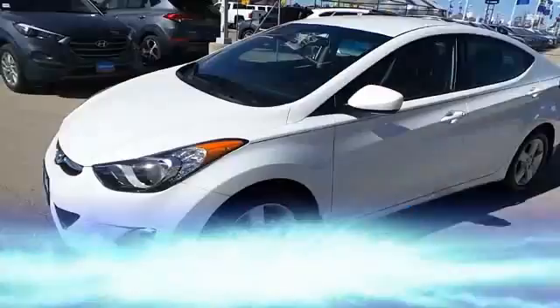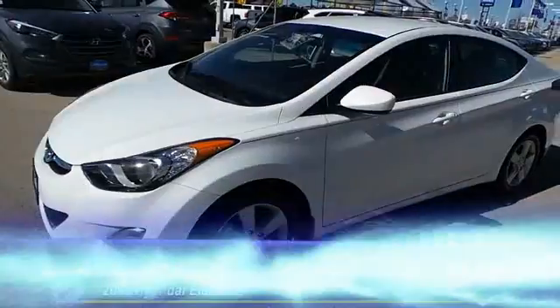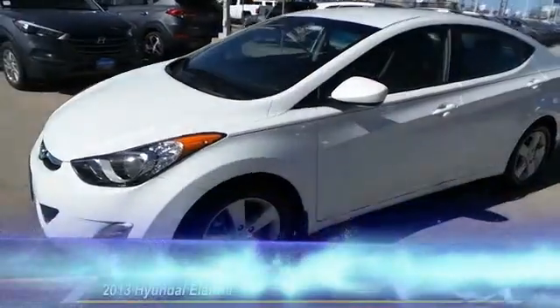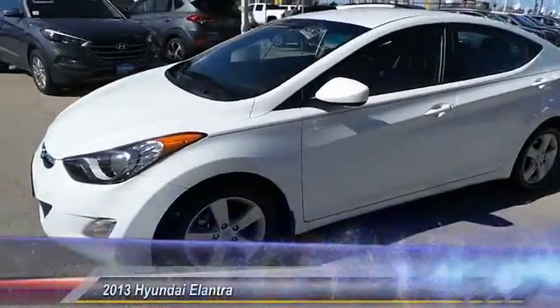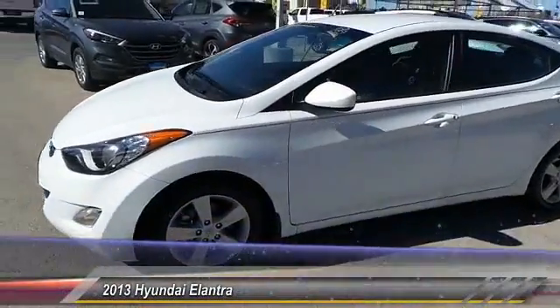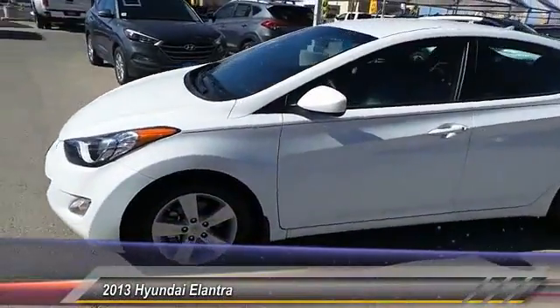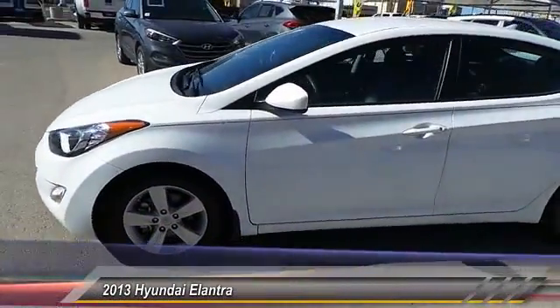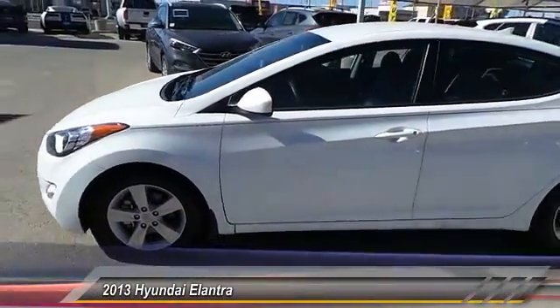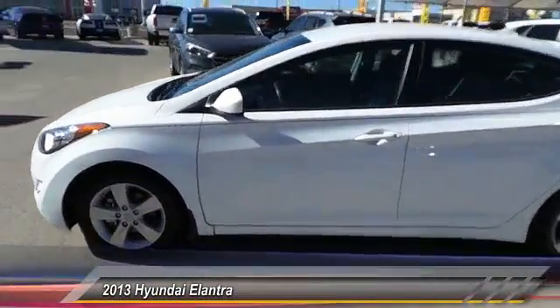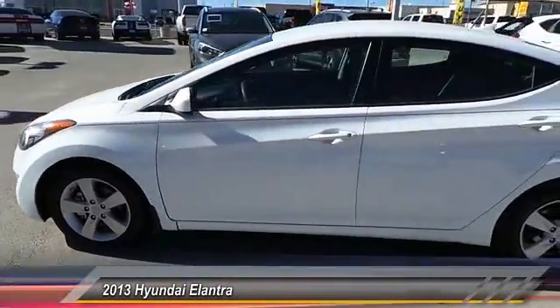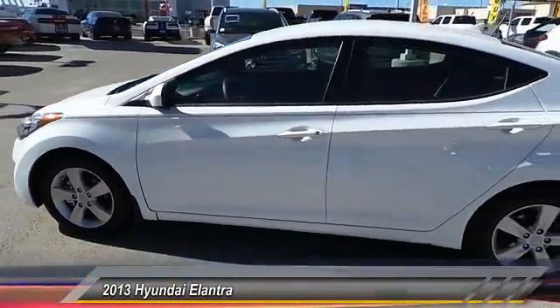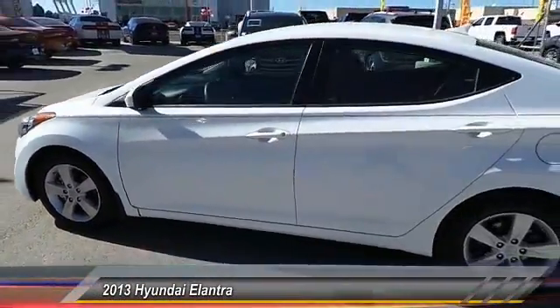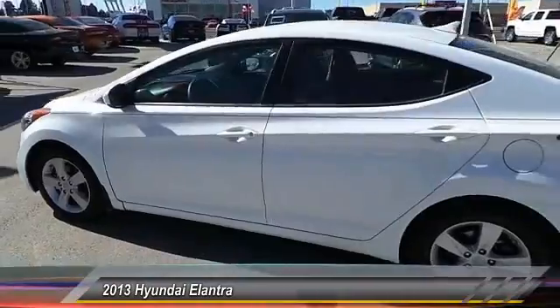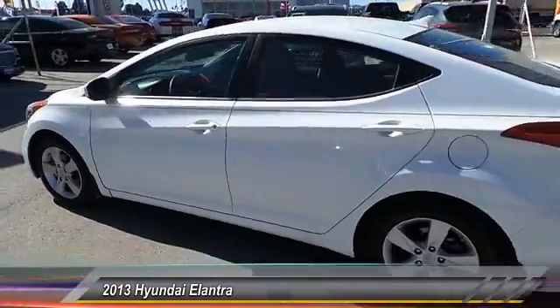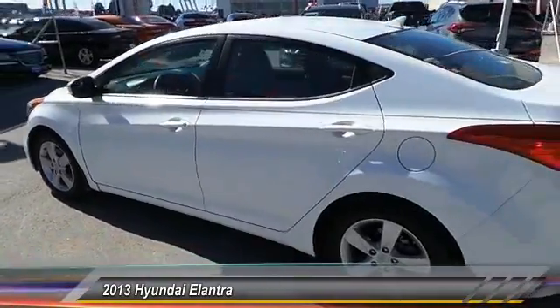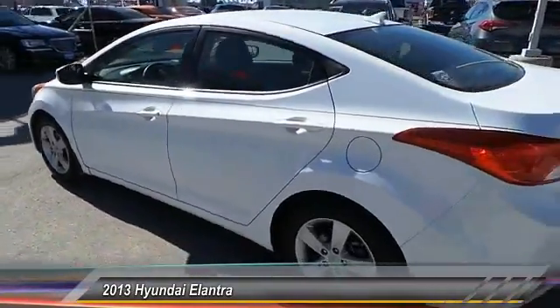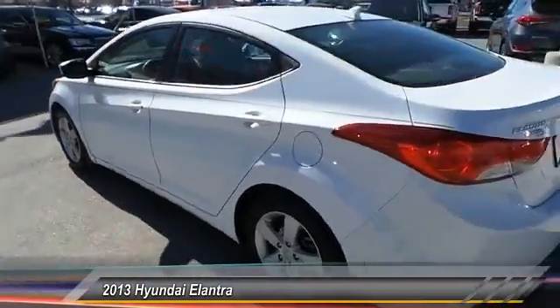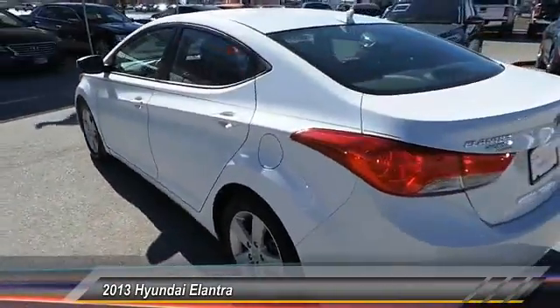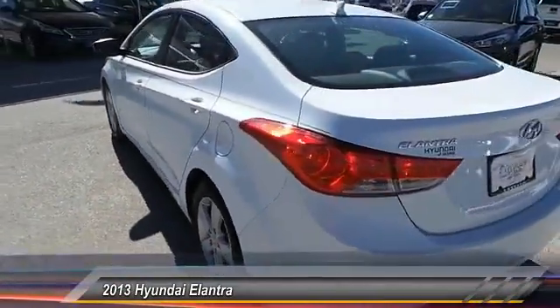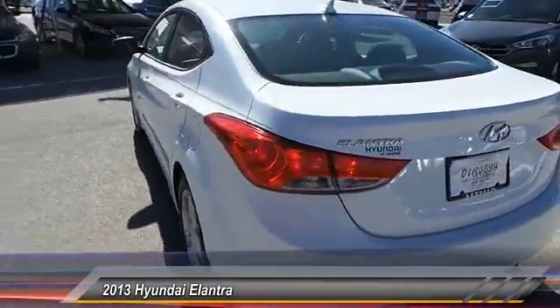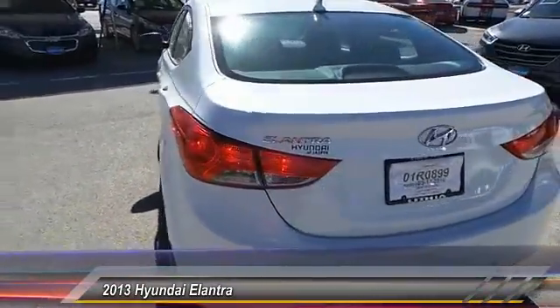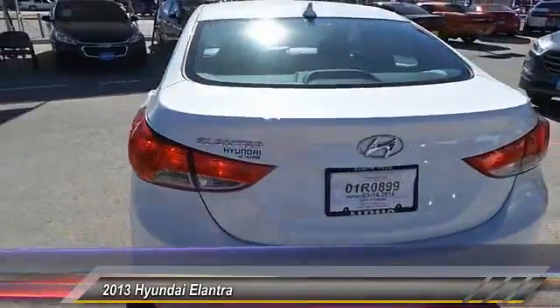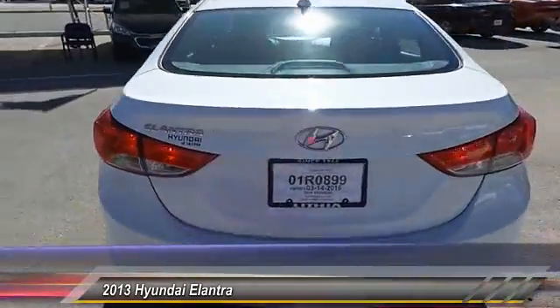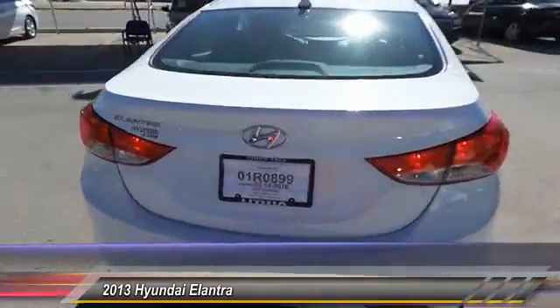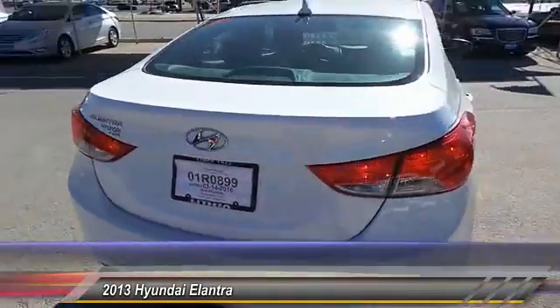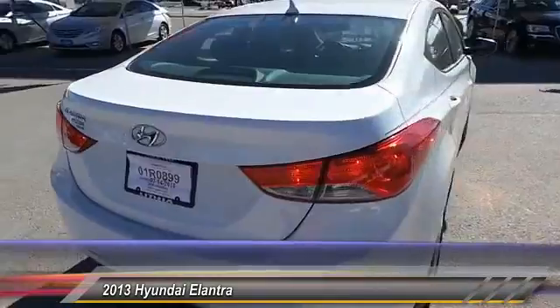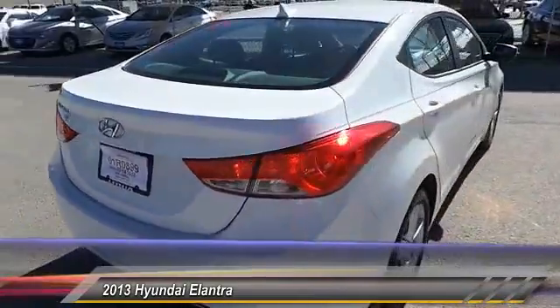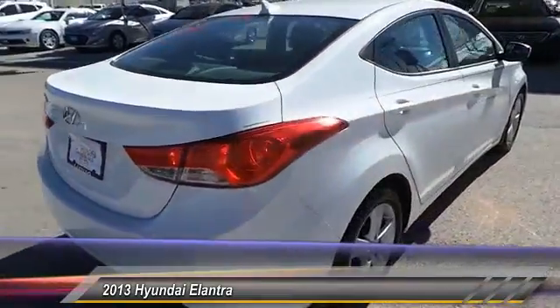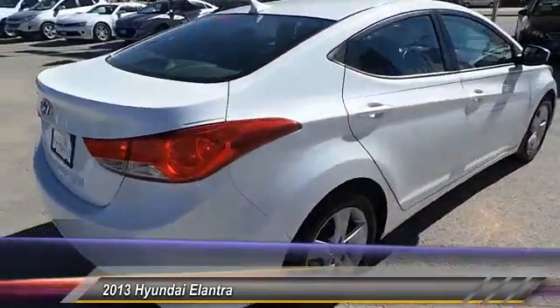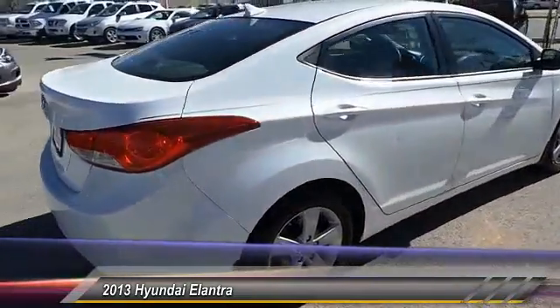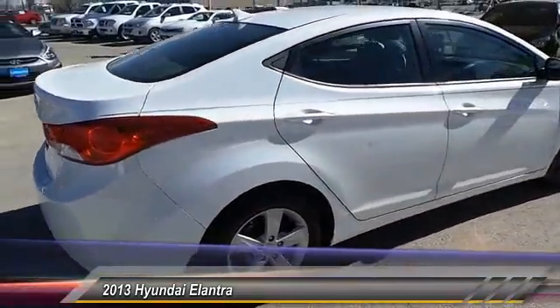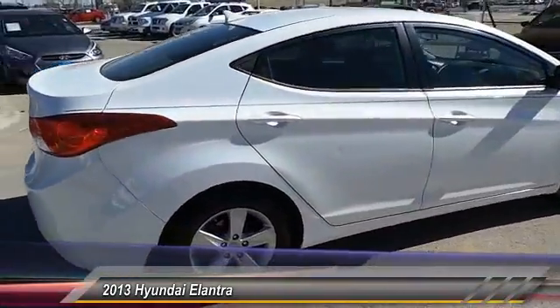The 2013 Elantra boasts the most interior room in its class and gets an exceptional 35 miles per gallon. With its luxurious standard features, the Elantra is an easy choice.